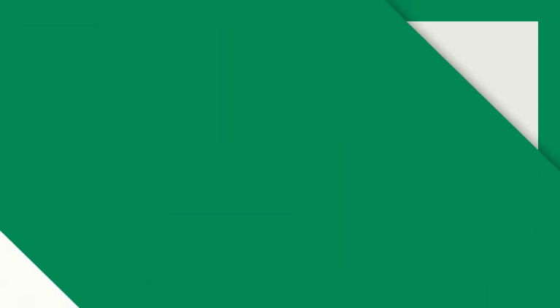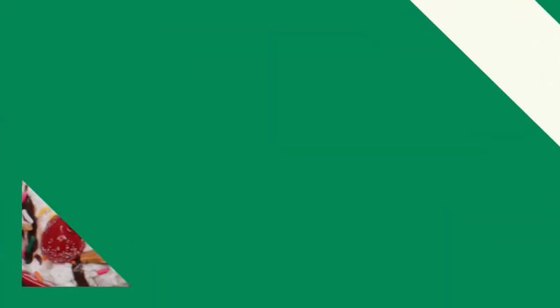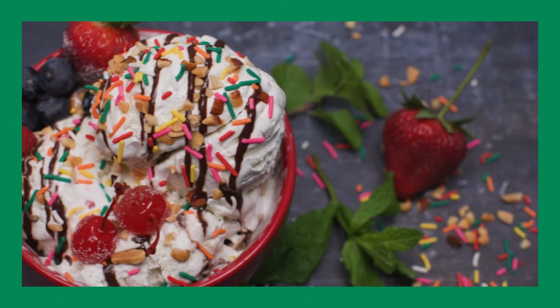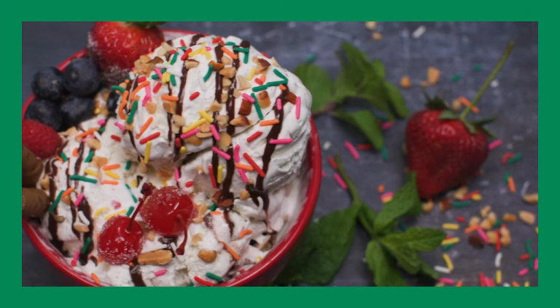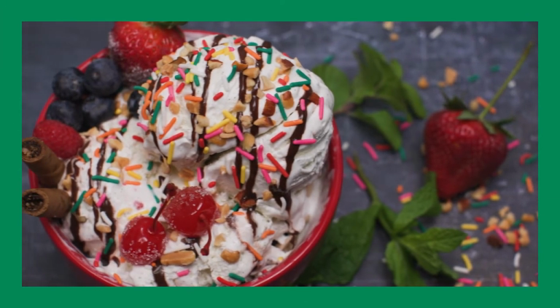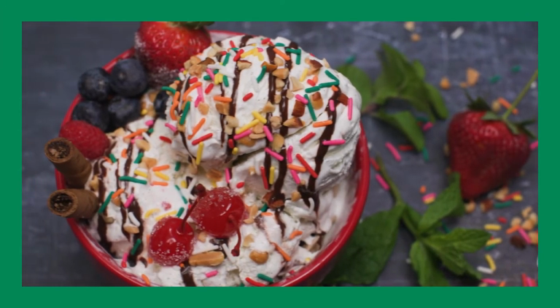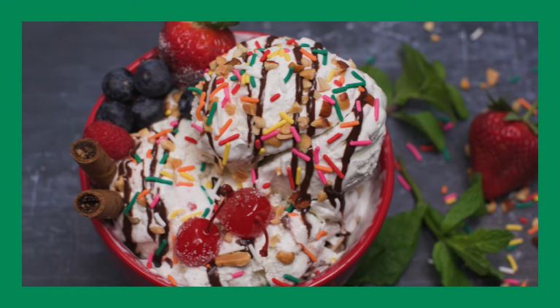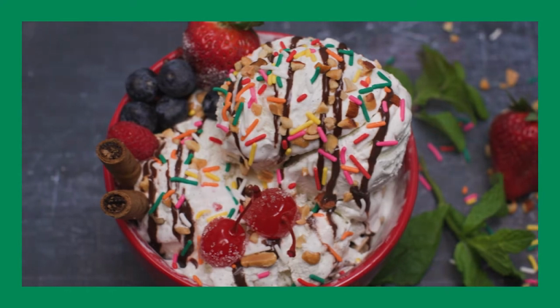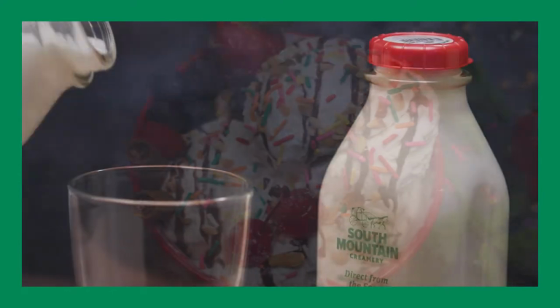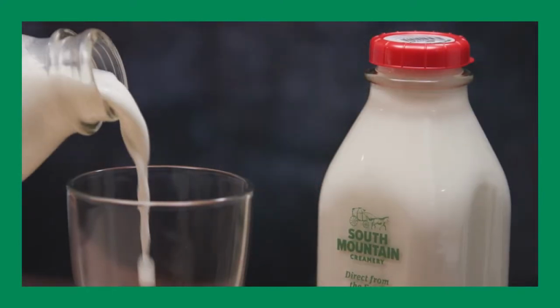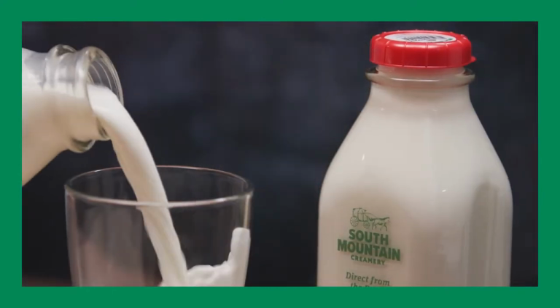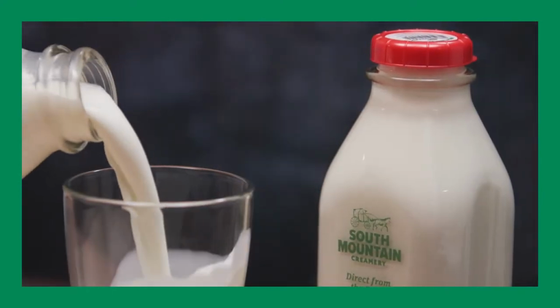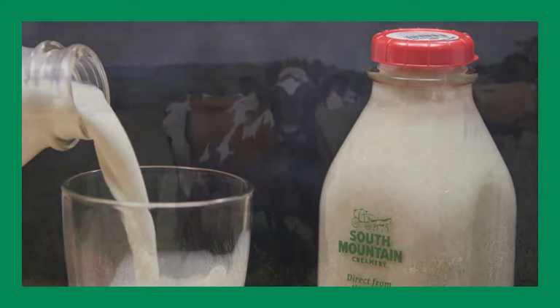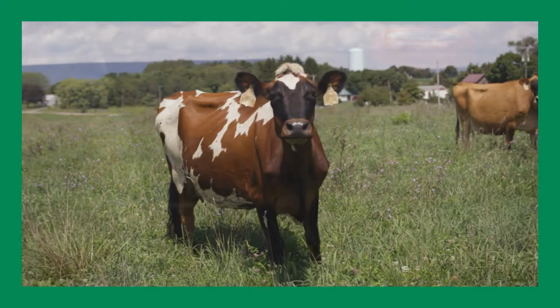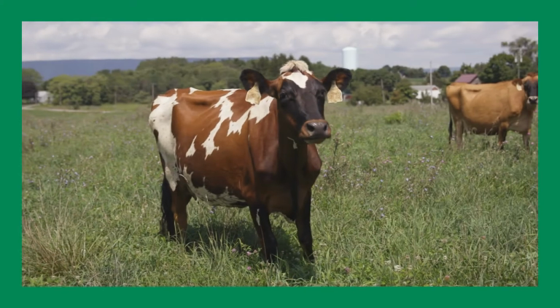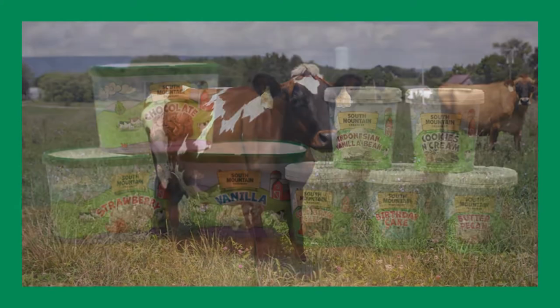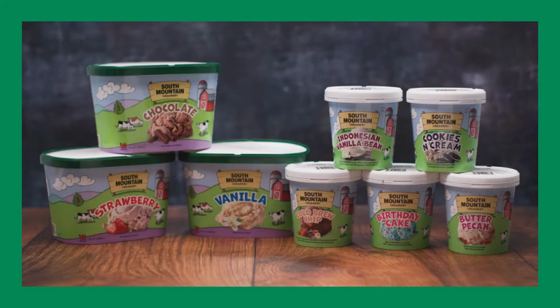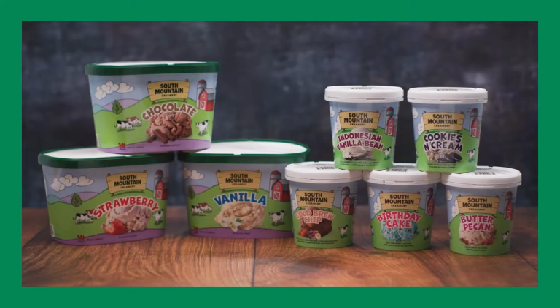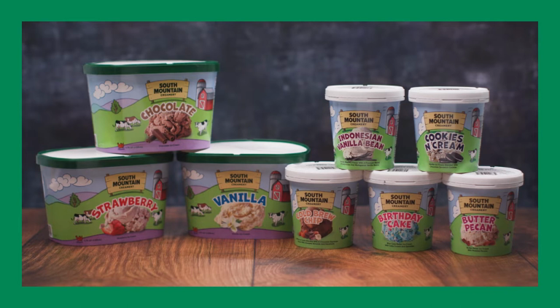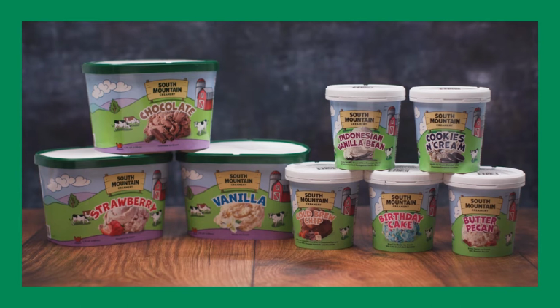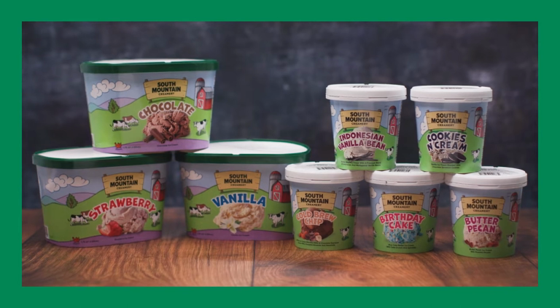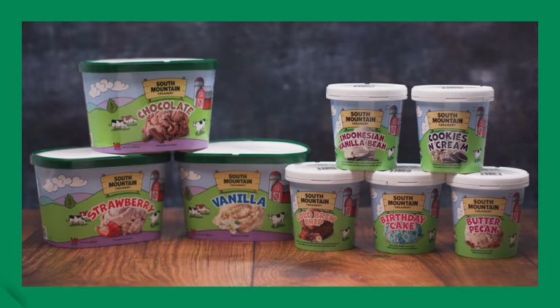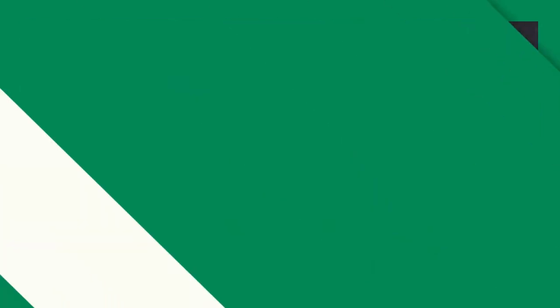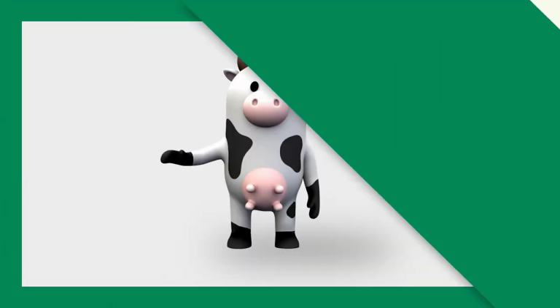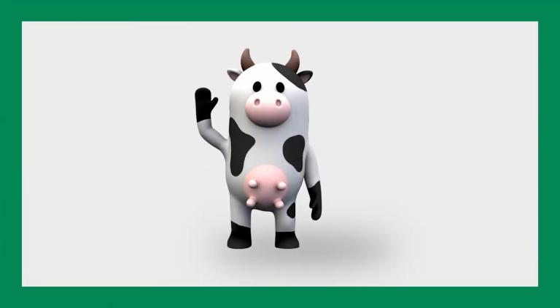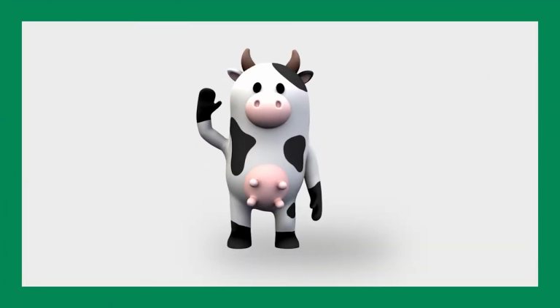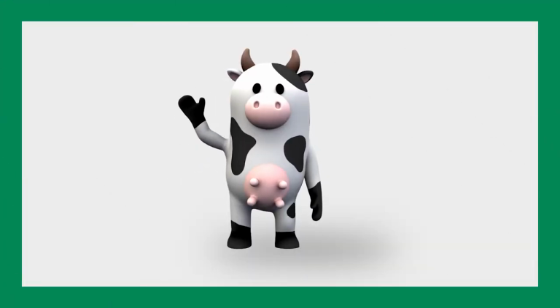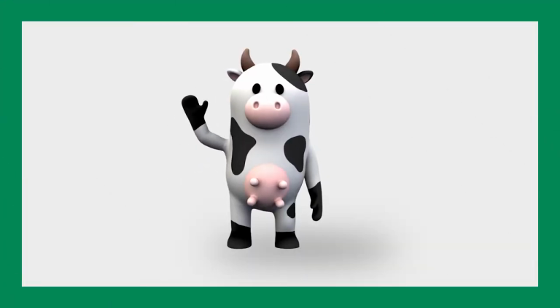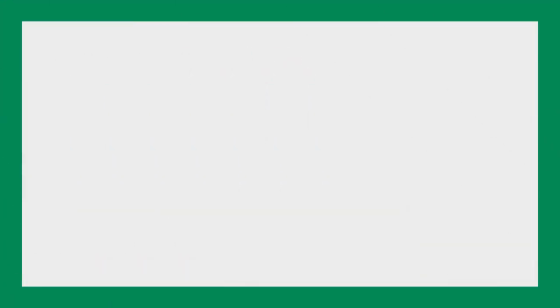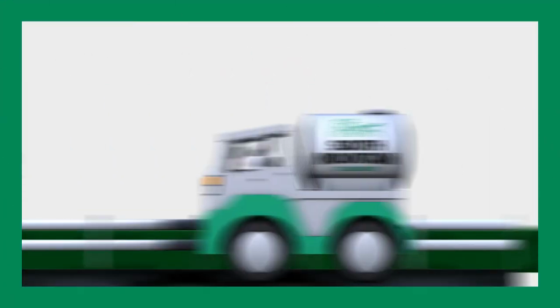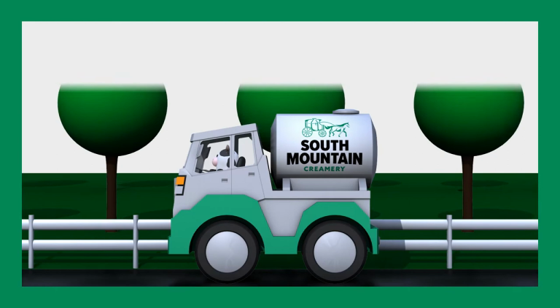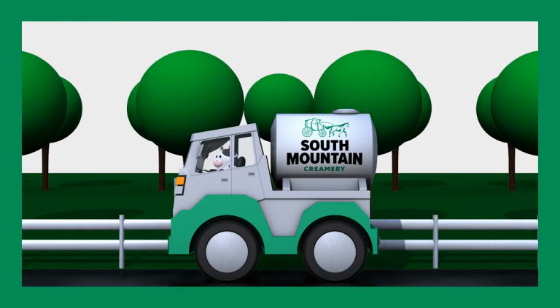The only thing better than ice cream is ice cream made from farm fresh milk — from our cows to your freezer. Here's how we make this sweet frozen treat. After the cows are milked and the milk is transported to the processing plant, we start by making the ice cream base.